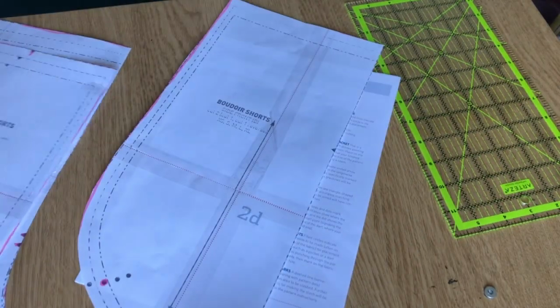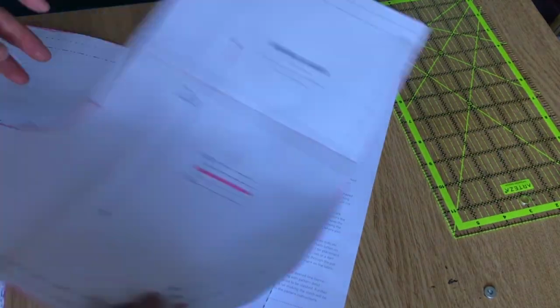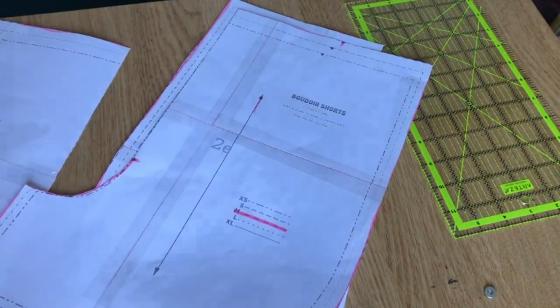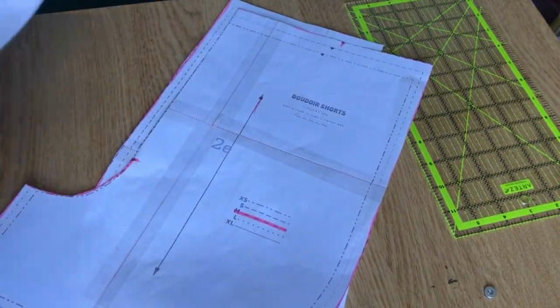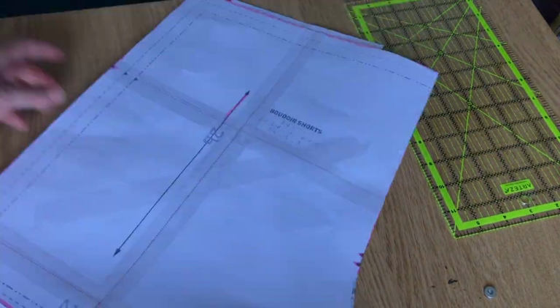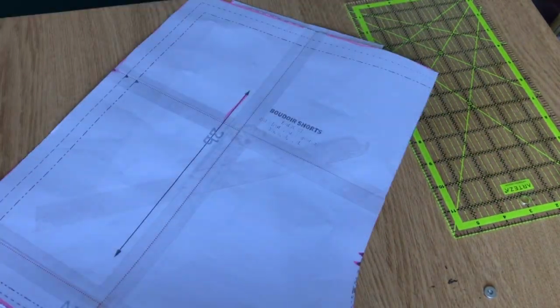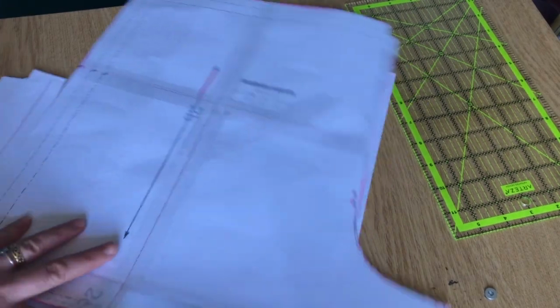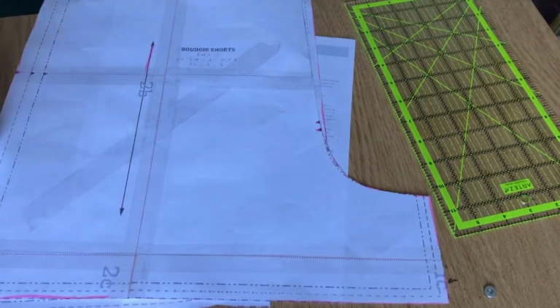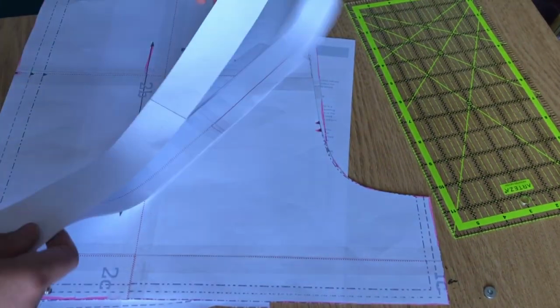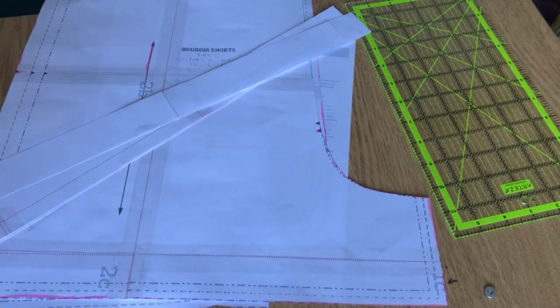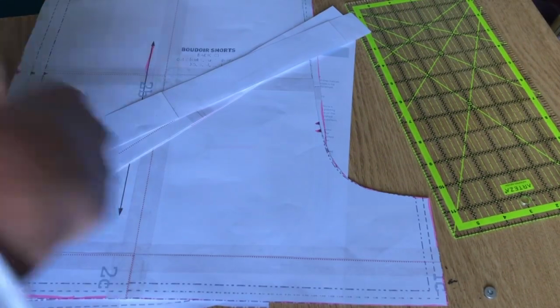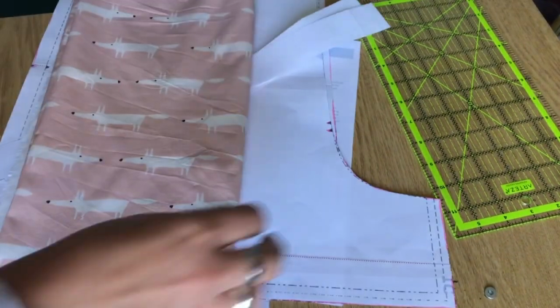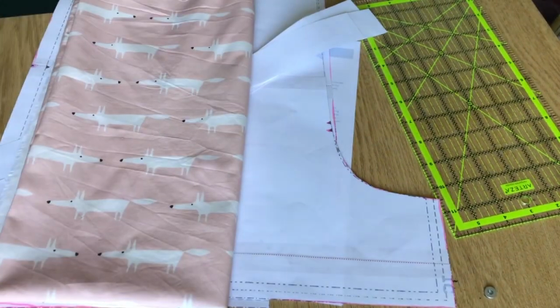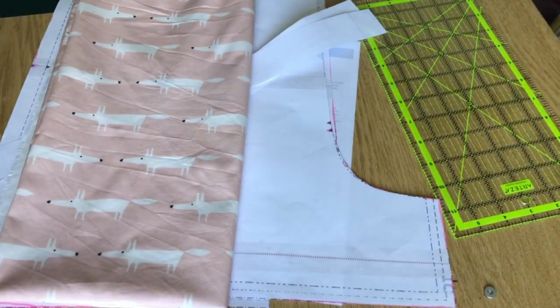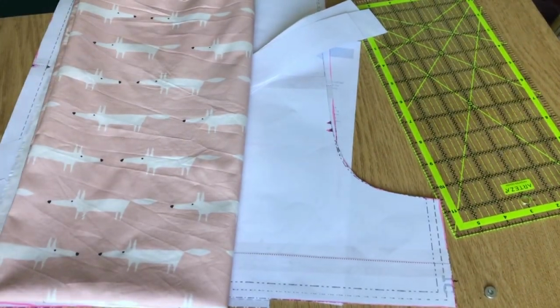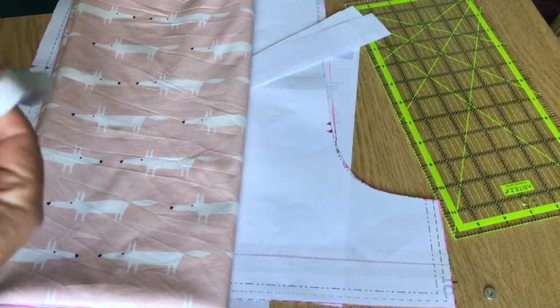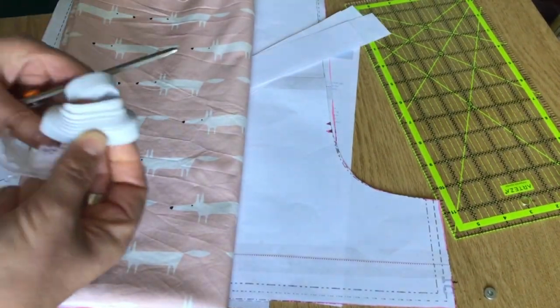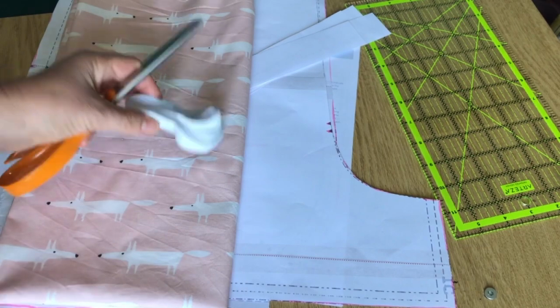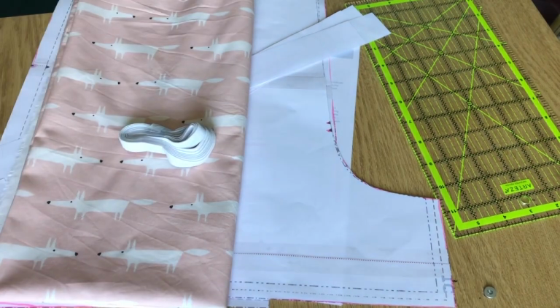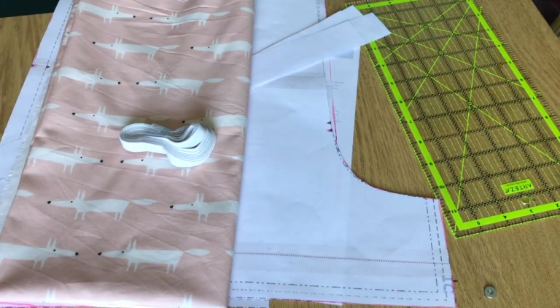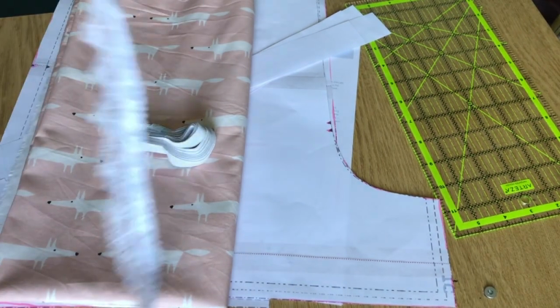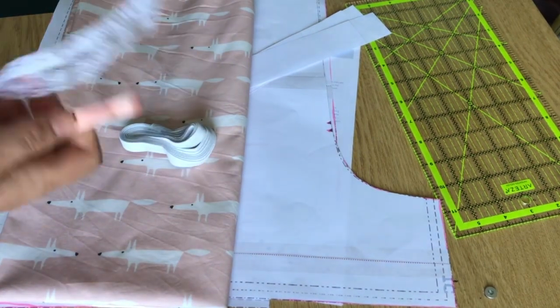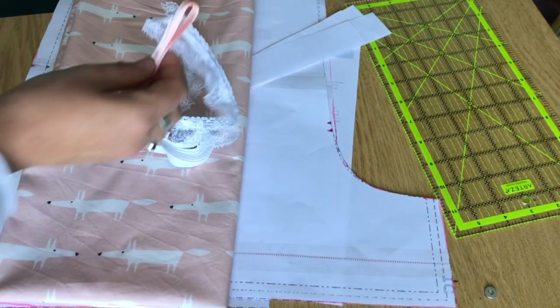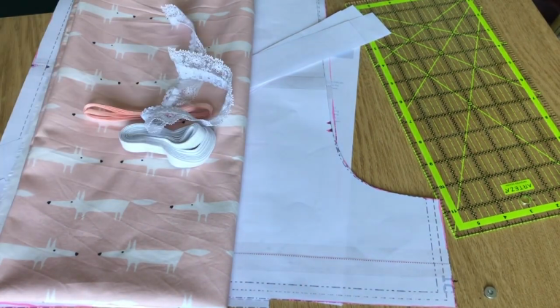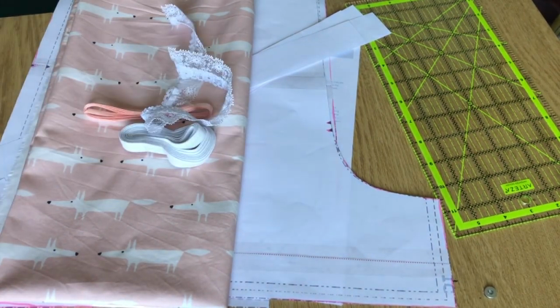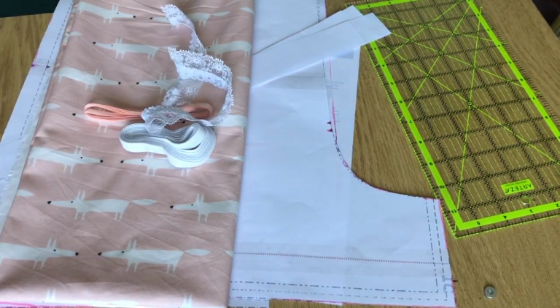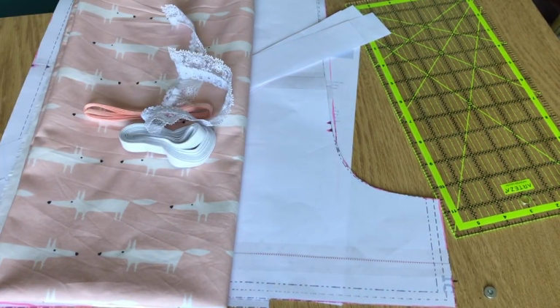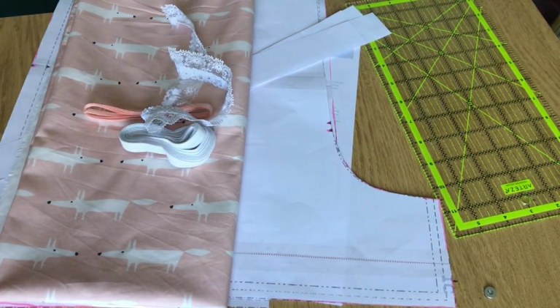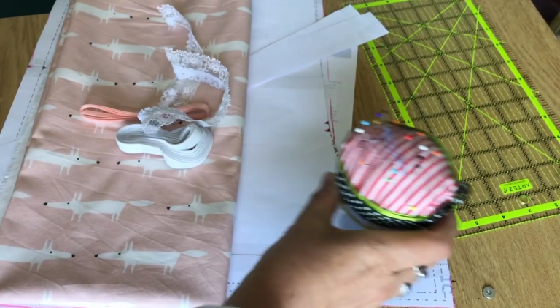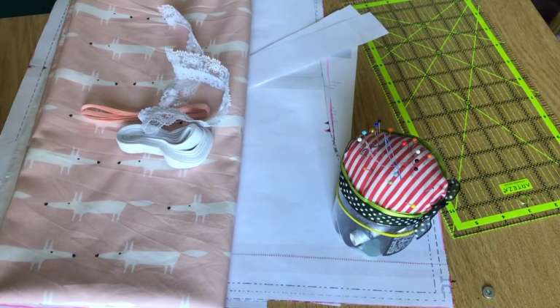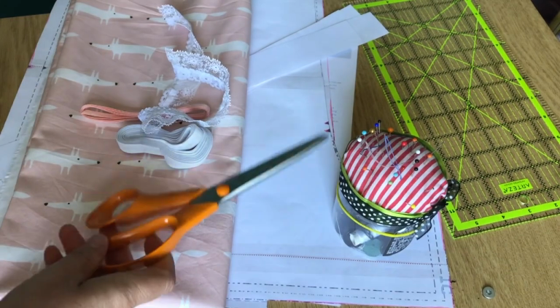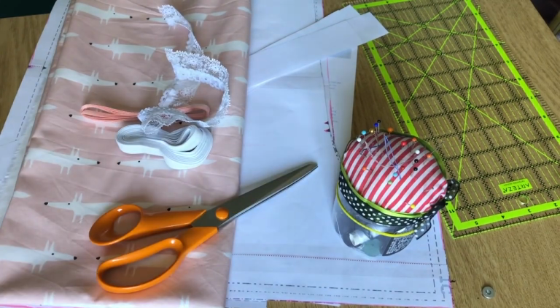Now you should have three pieces of shorts pattern plus three strips of paper, and your fabric should be nicely ironed. Make sure you have all your other ingredients and you'll be ready to start sewing.